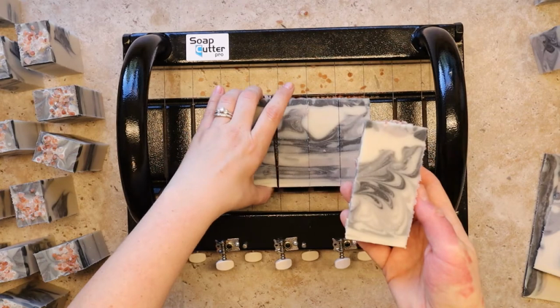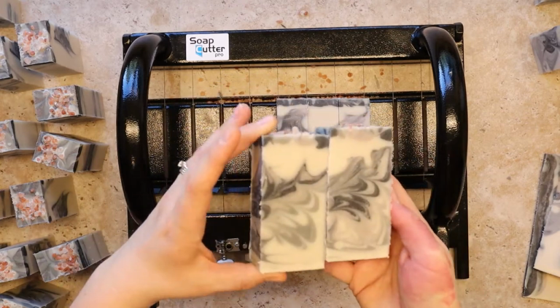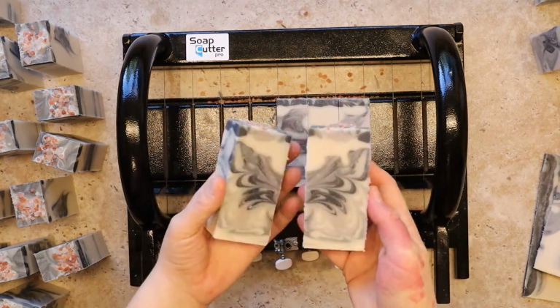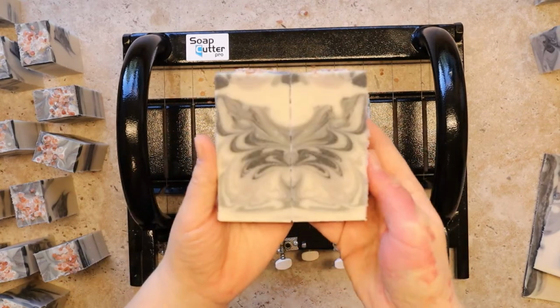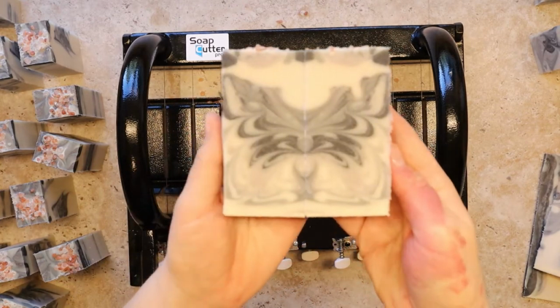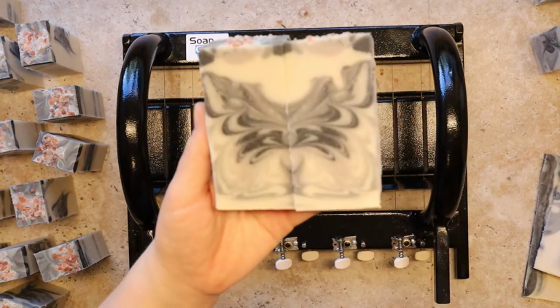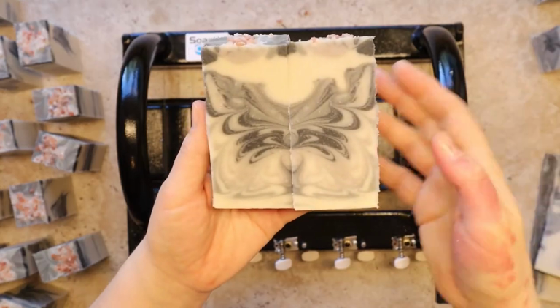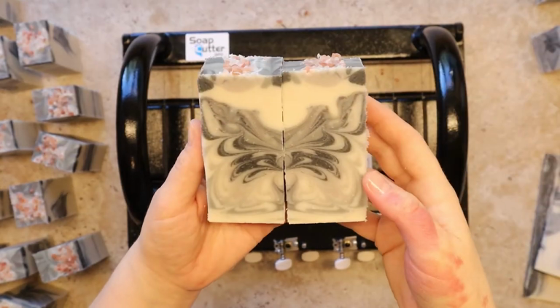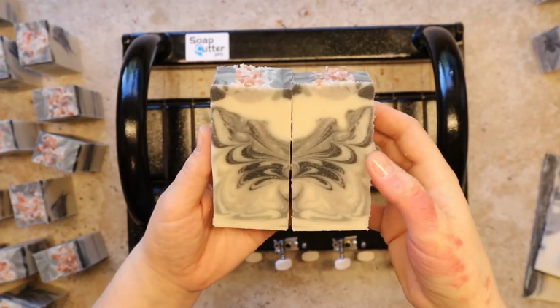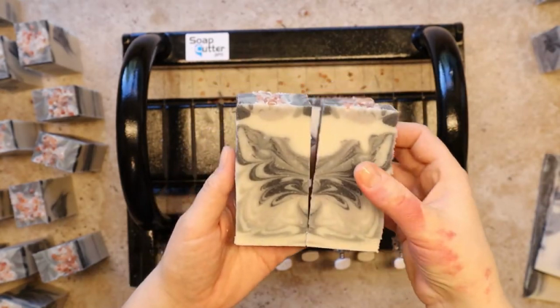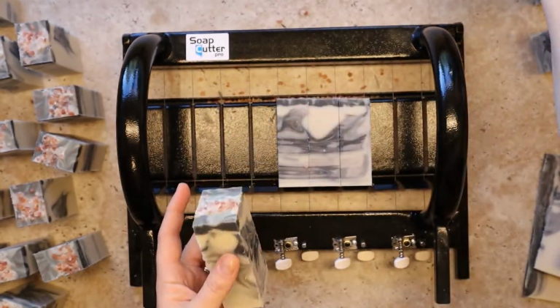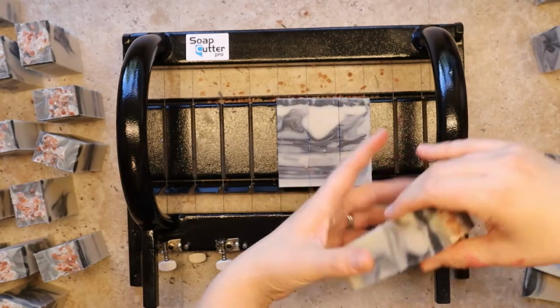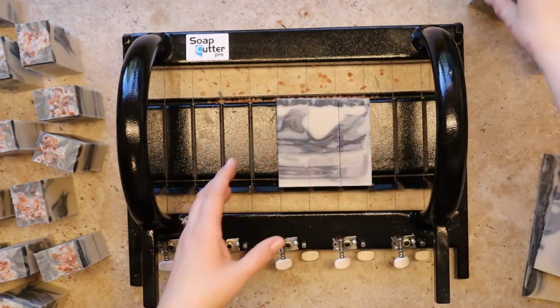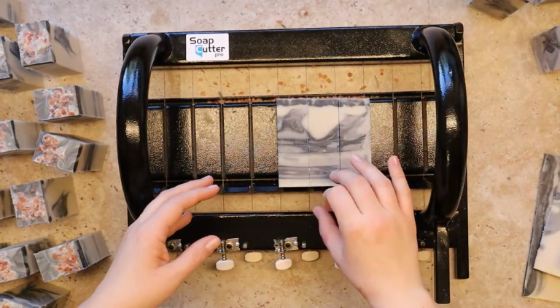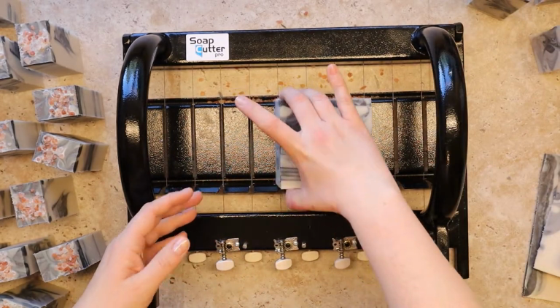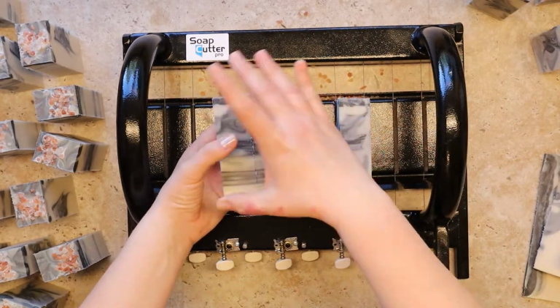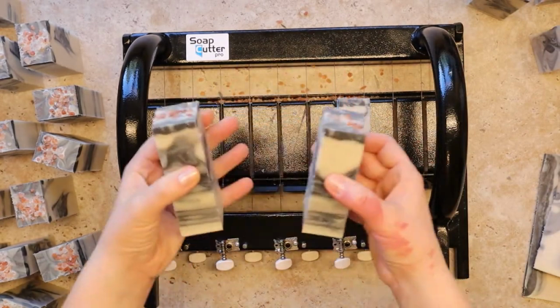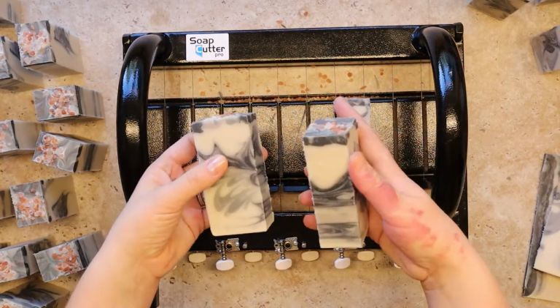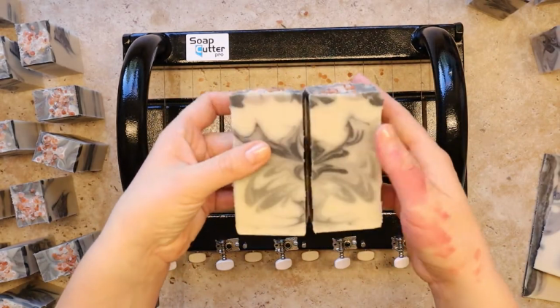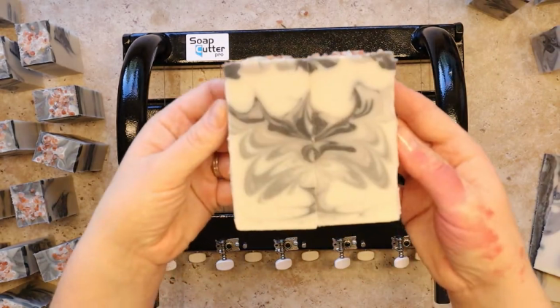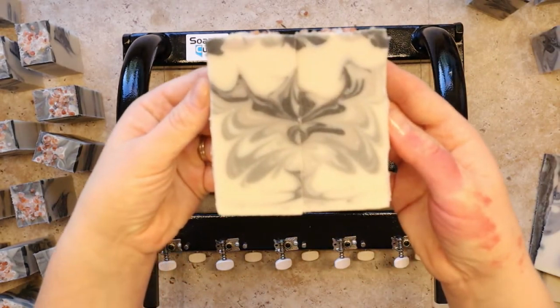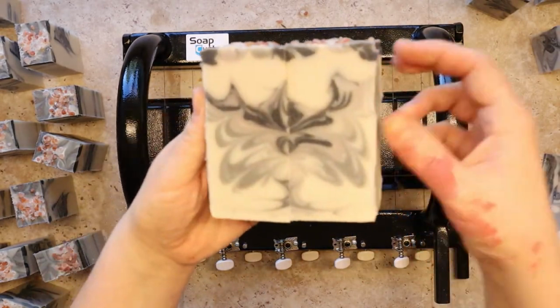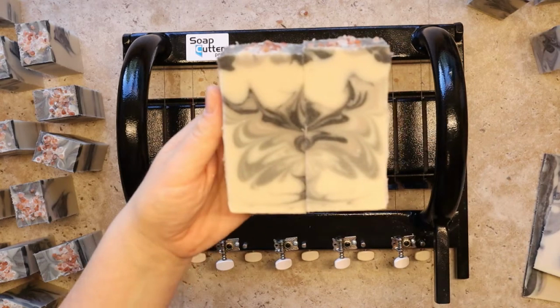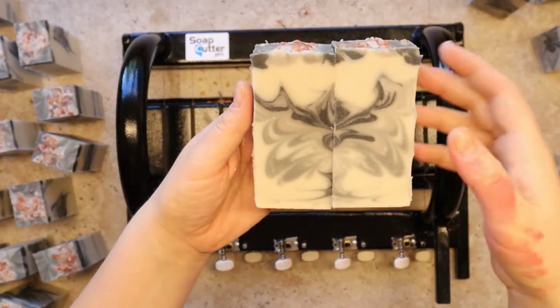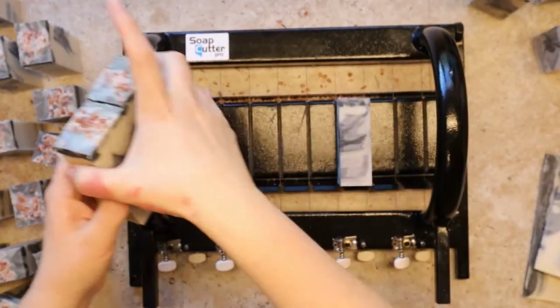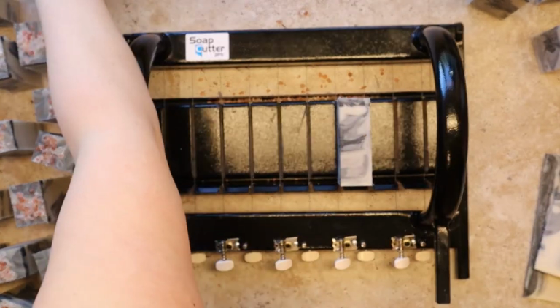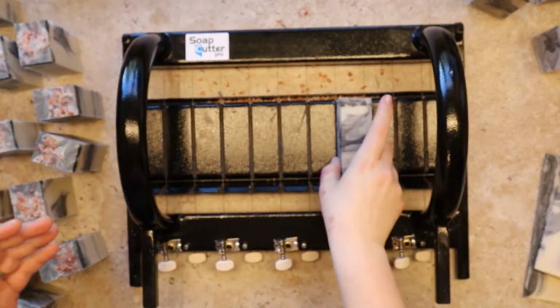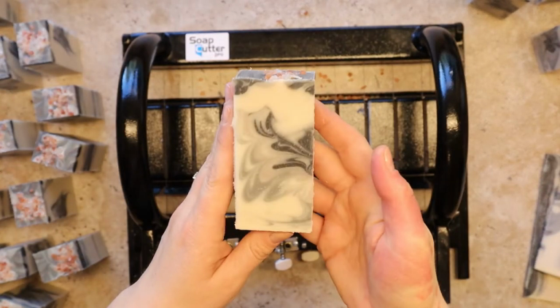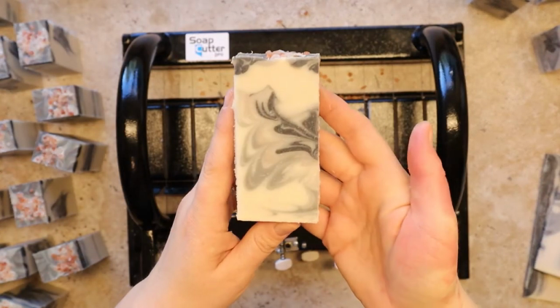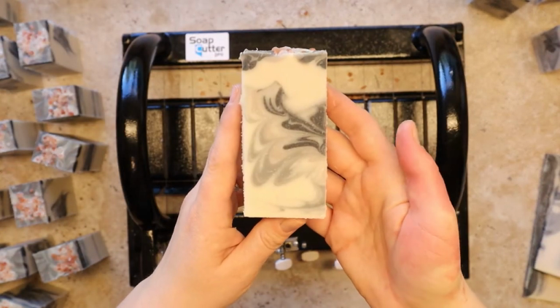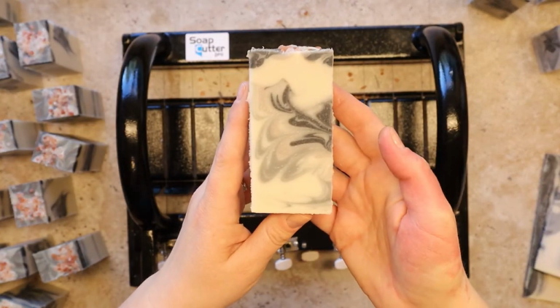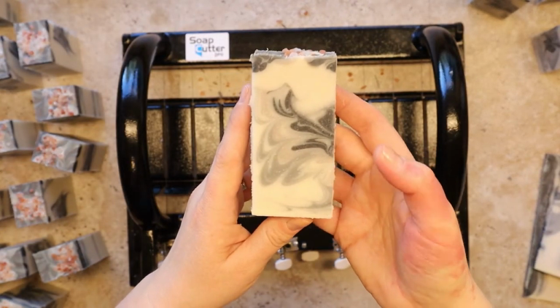Last try — oh, now that's what I'm talking about! There's the butterfly! So that's today's design, the butterfly swirl technique. Thanks for watching and I'll see you all next week, bye!